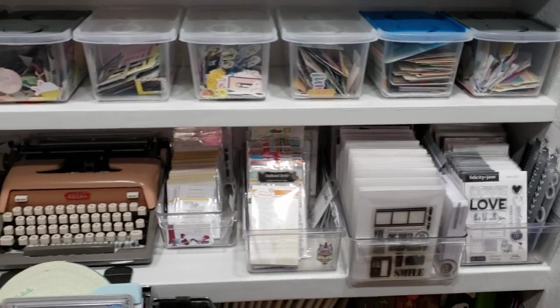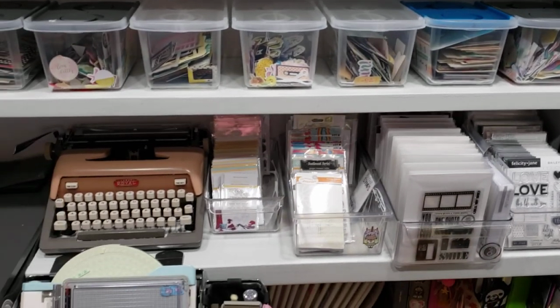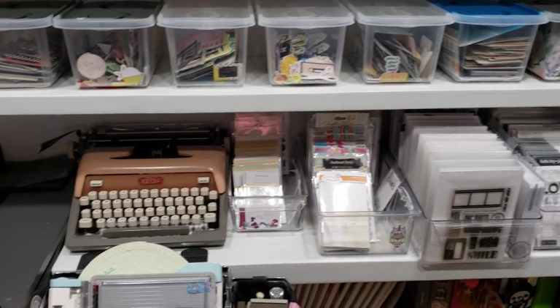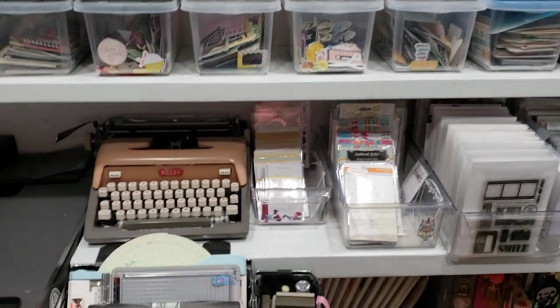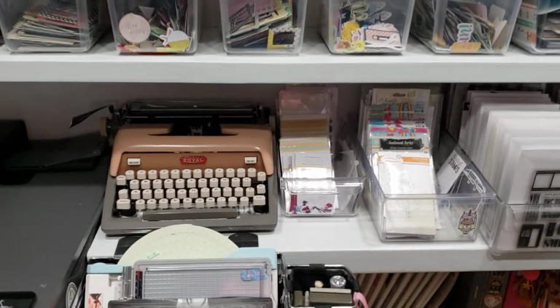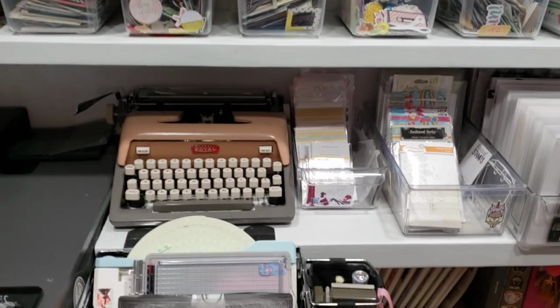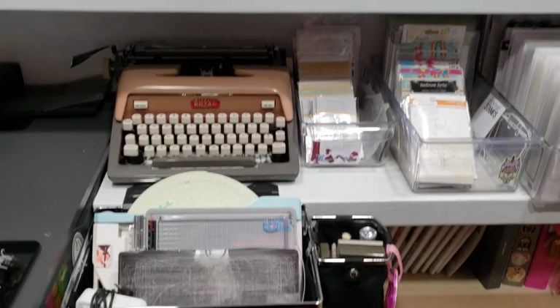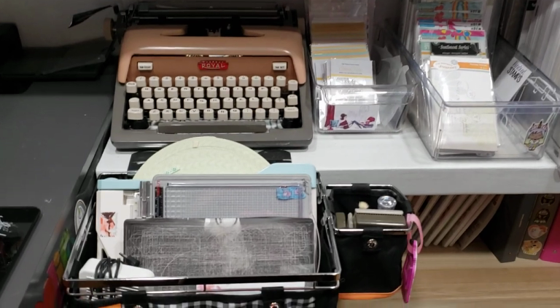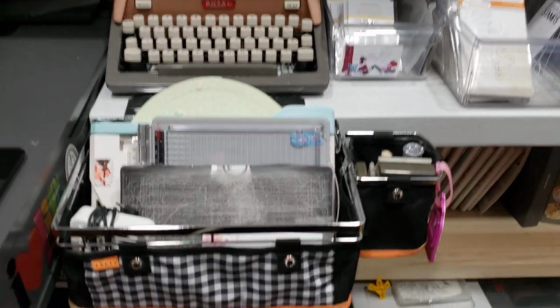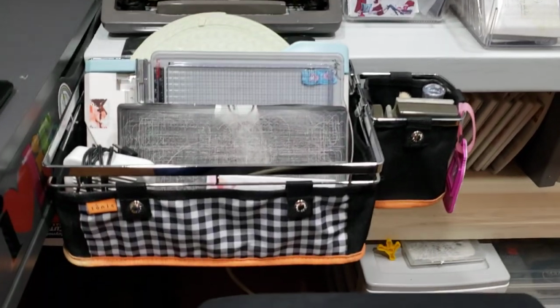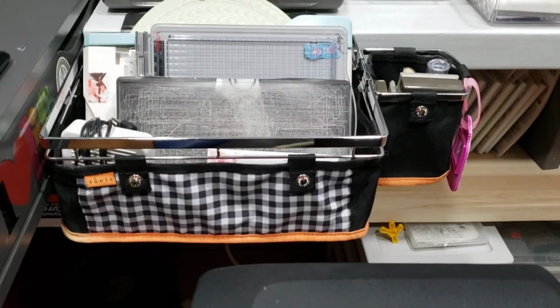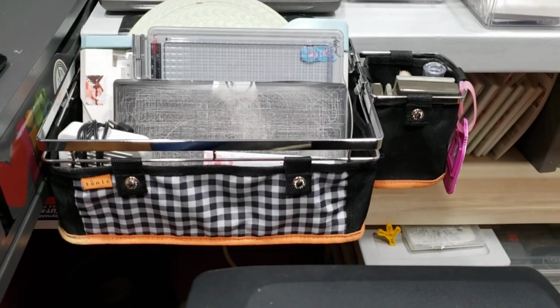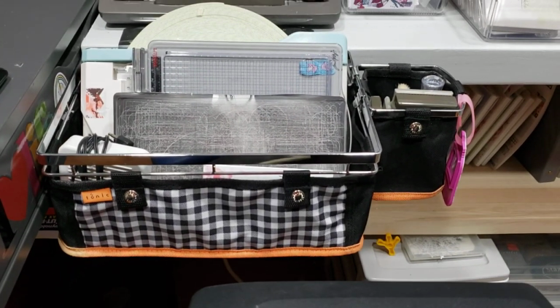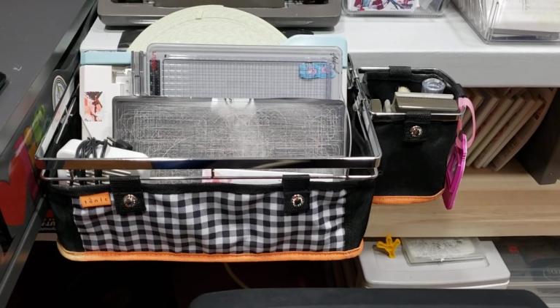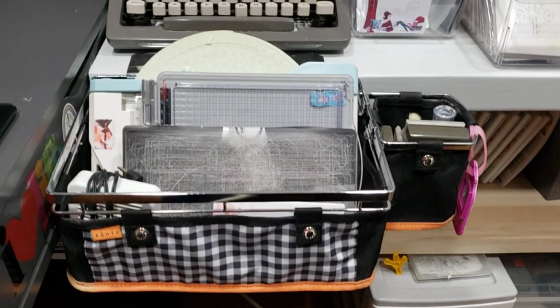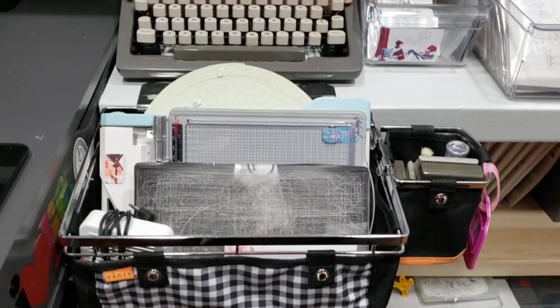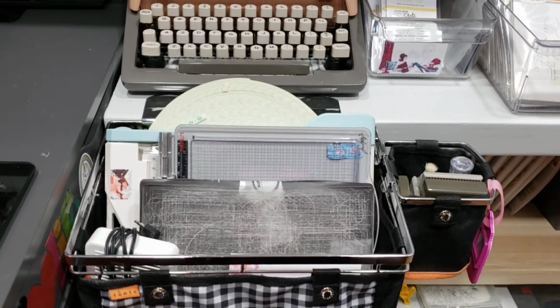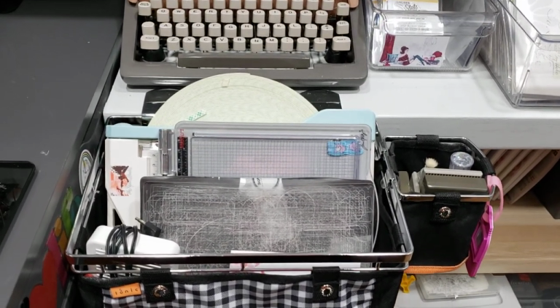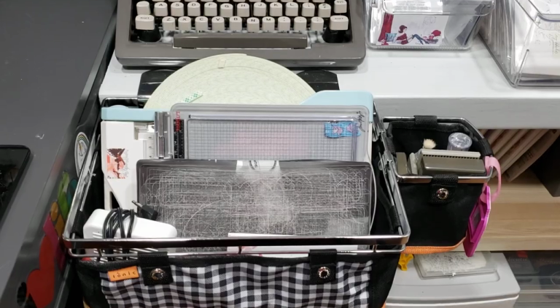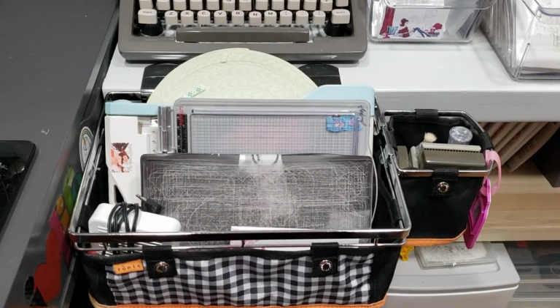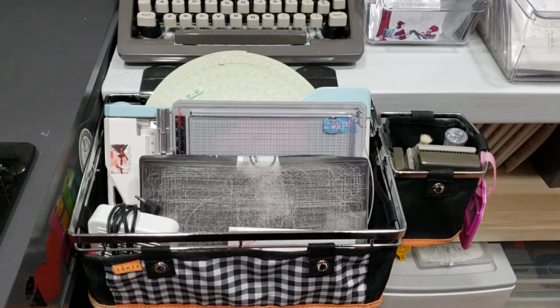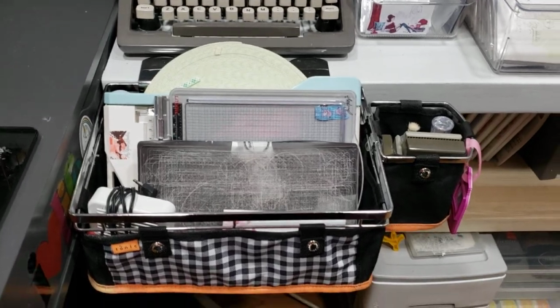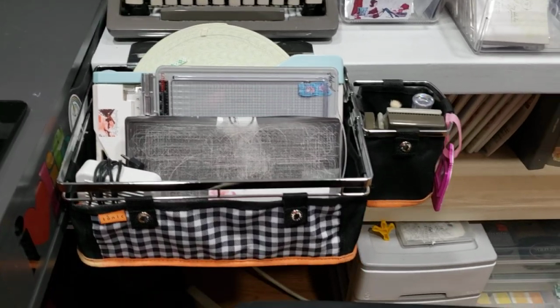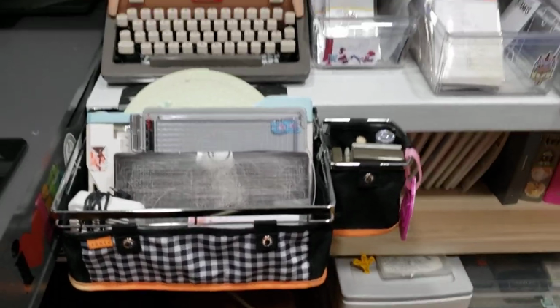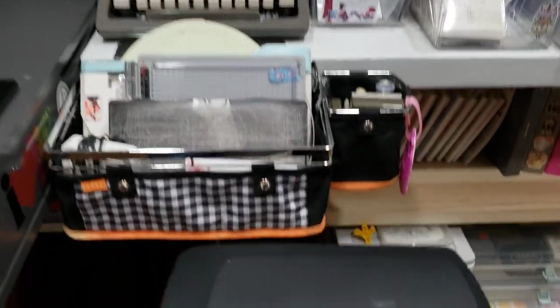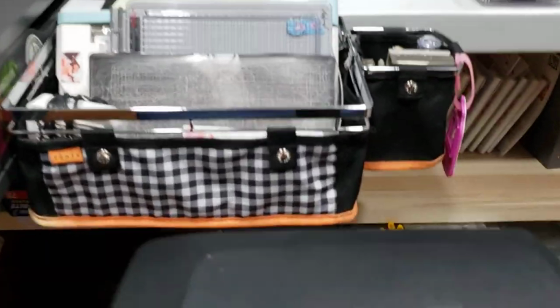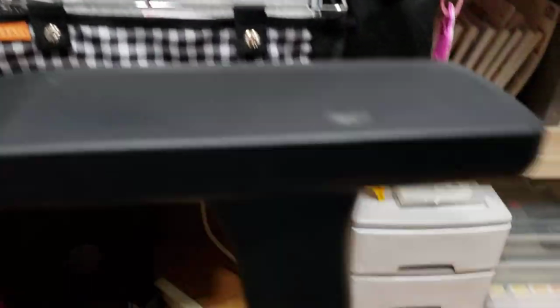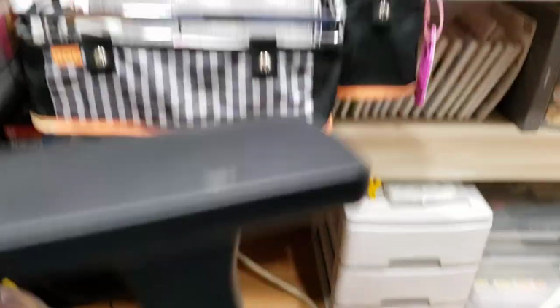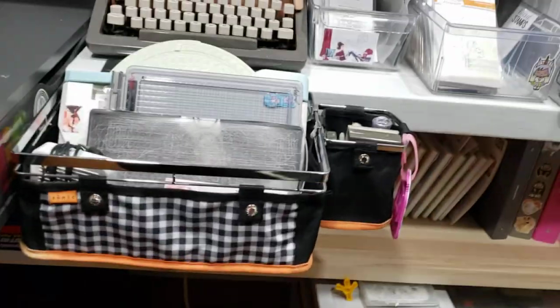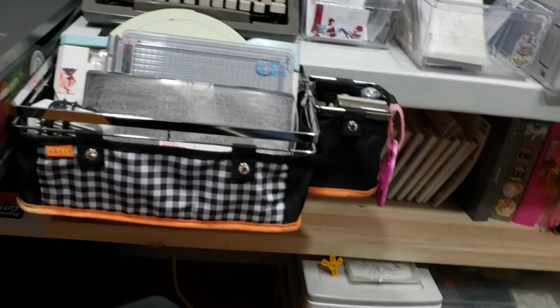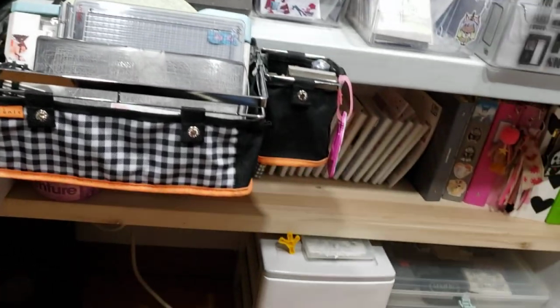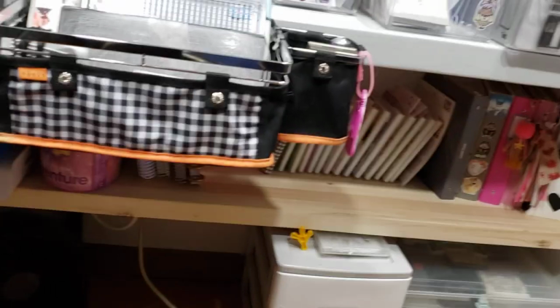And my retro typewriter that works! And then these little tonic baskets — I love these tonic baskets, they are fabulous to have next to you, they really are. So down here is going to change.